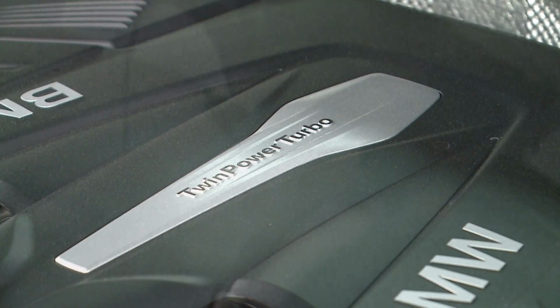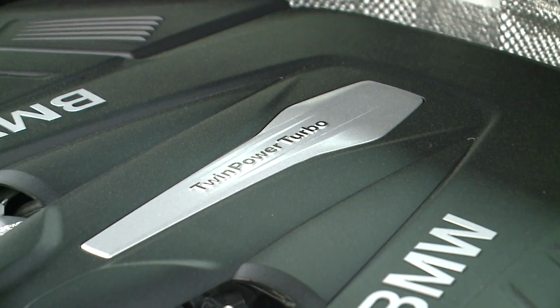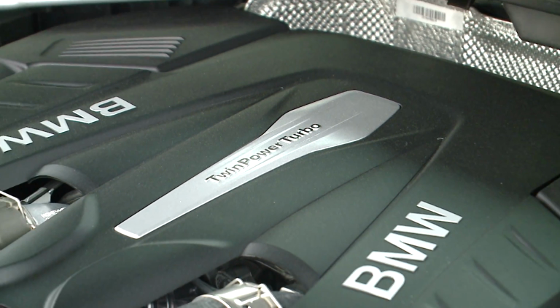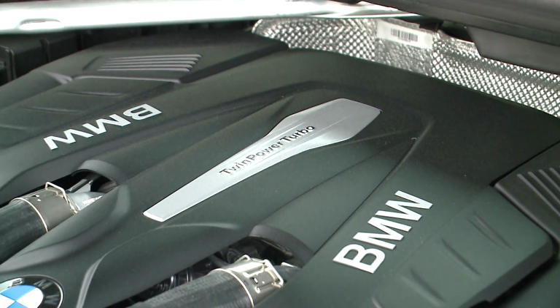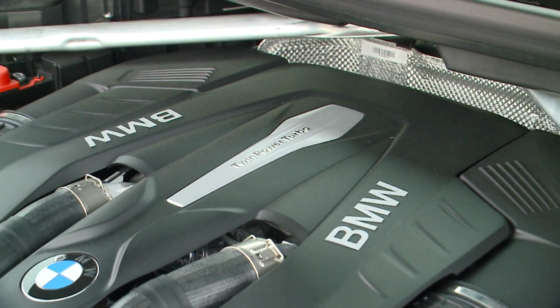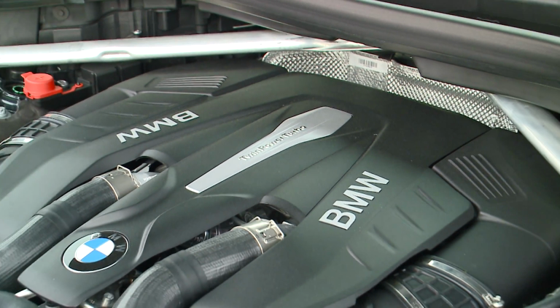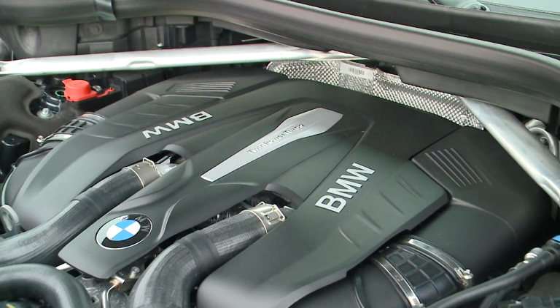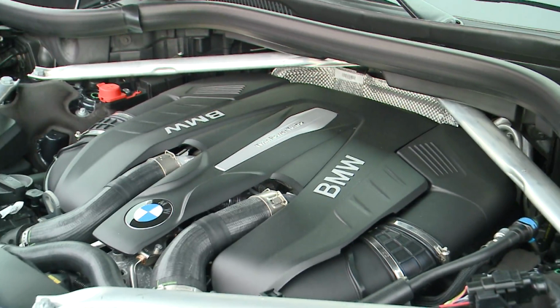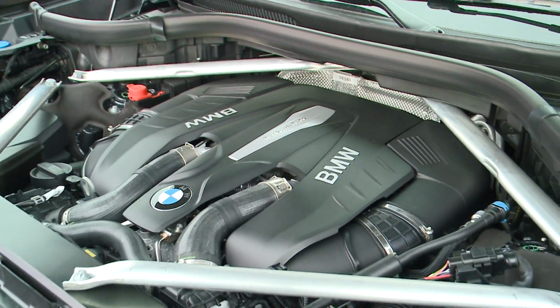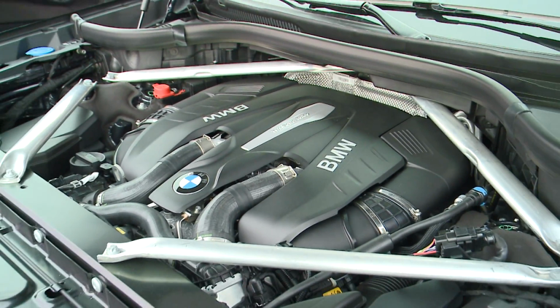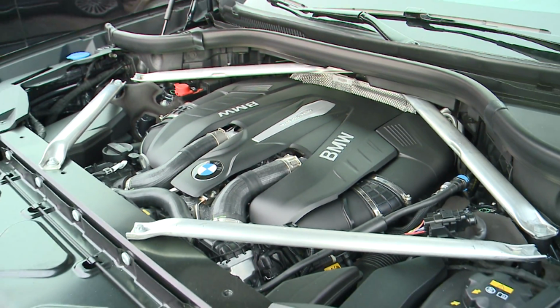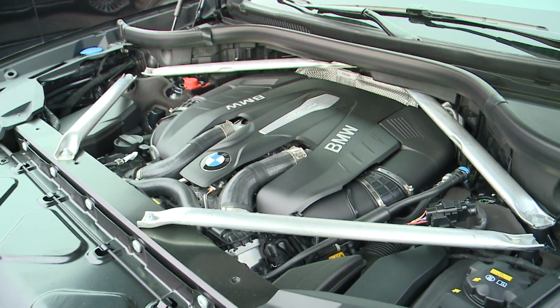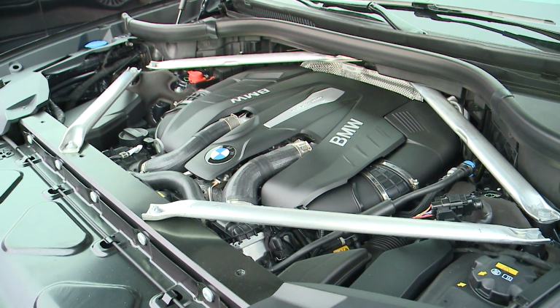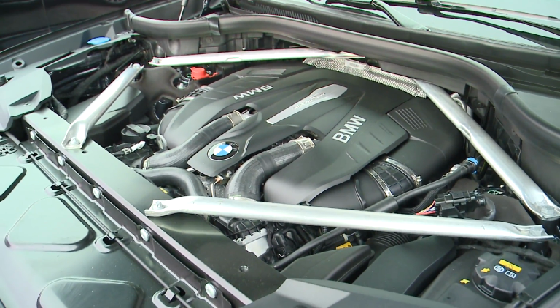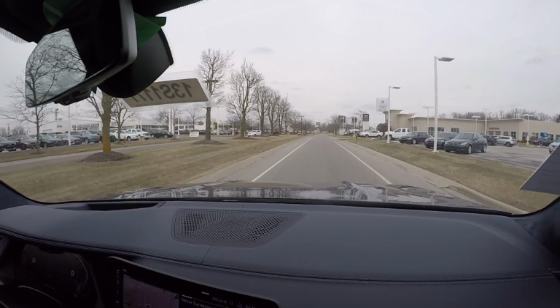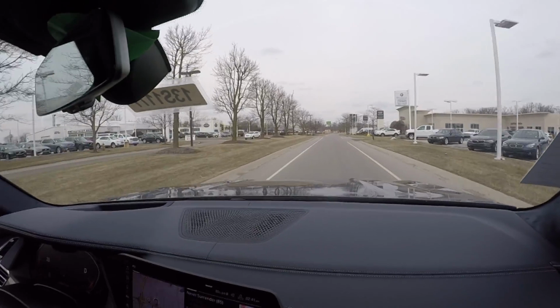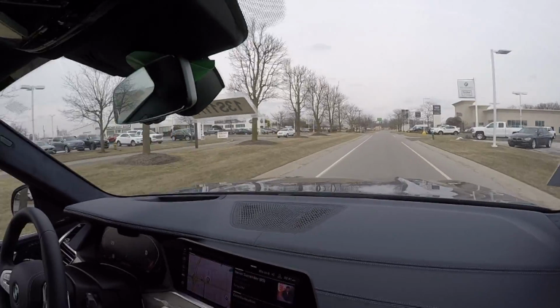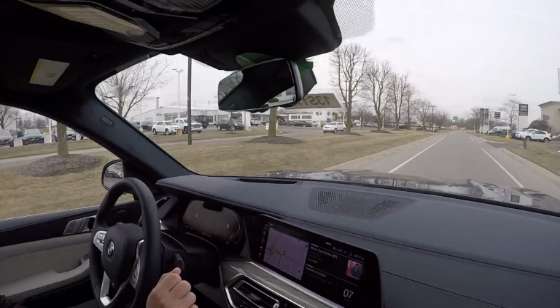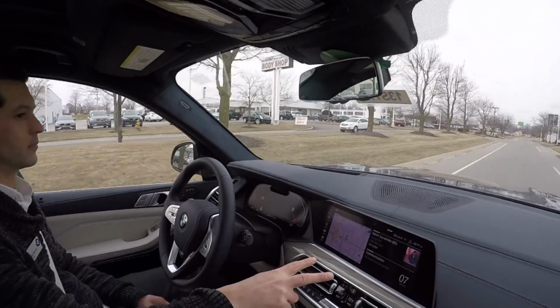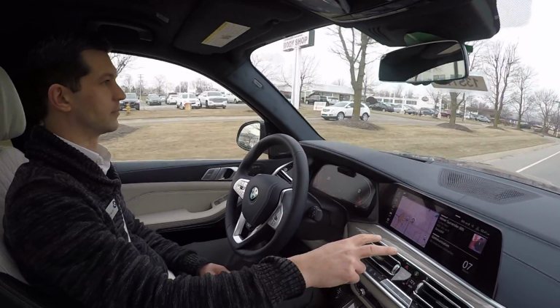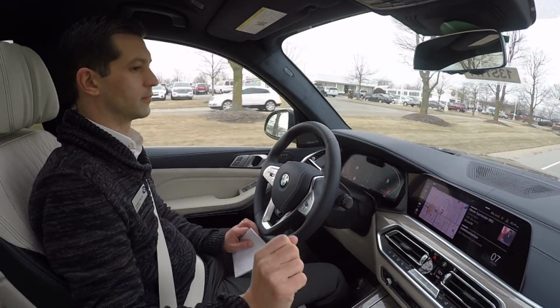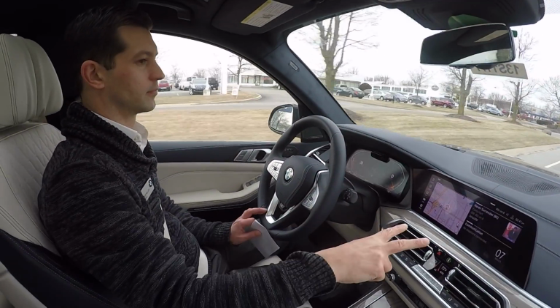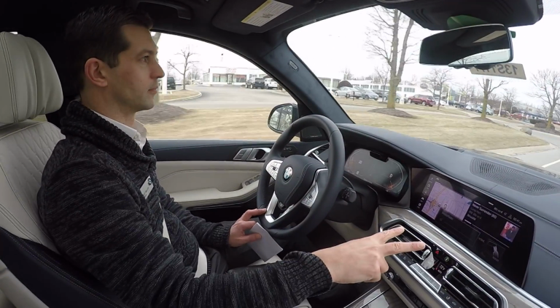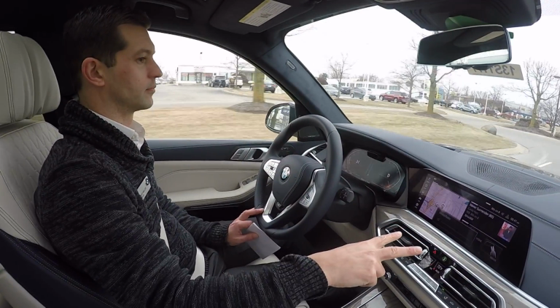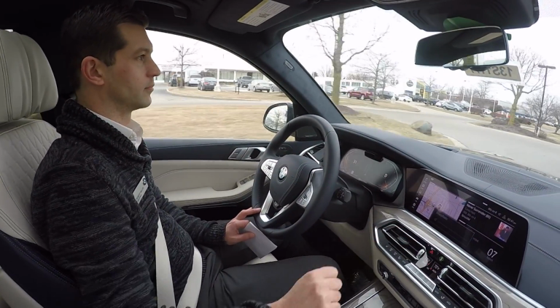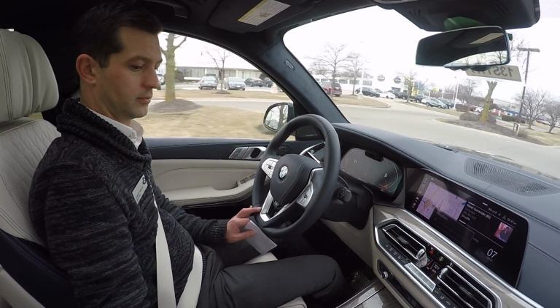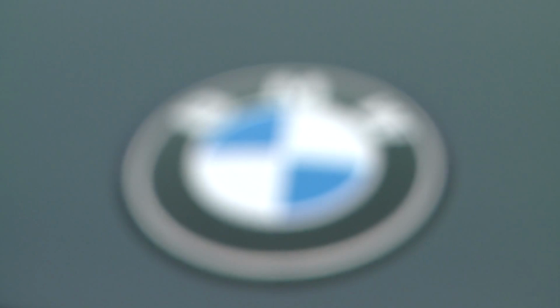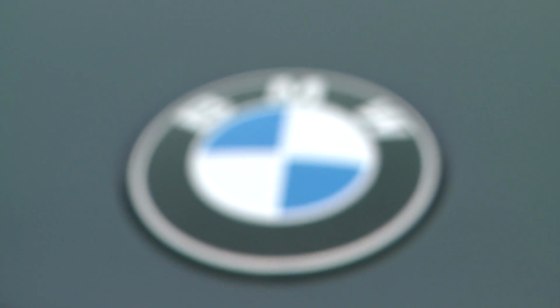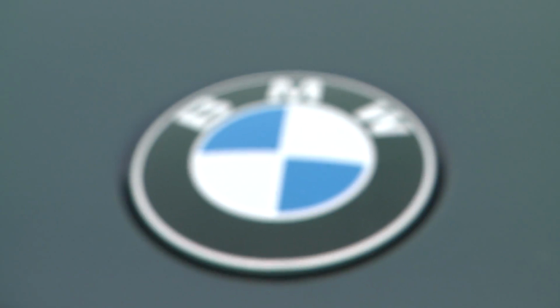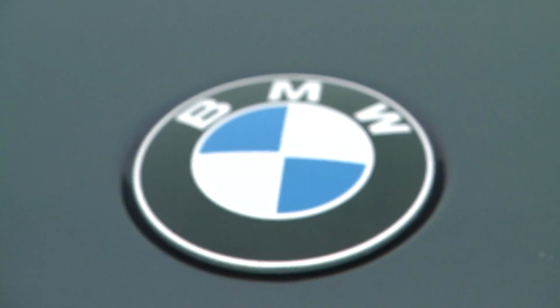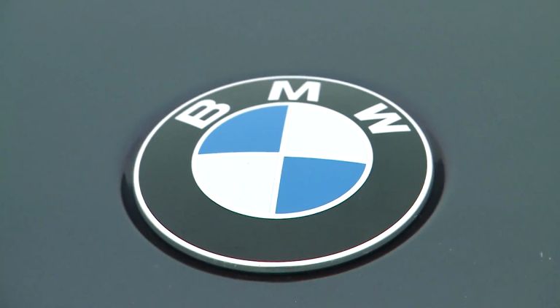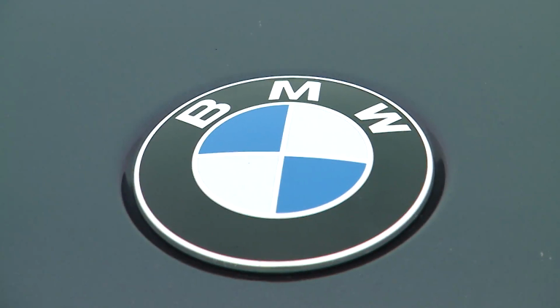The all-new BMW X7 comes equipped with a 4.4-liter twin-turbocharged V8 developing 456 horsepower and 479 pound-feet of torque, launching the X7 to 60 miles per hour in under 5.2 seconds.